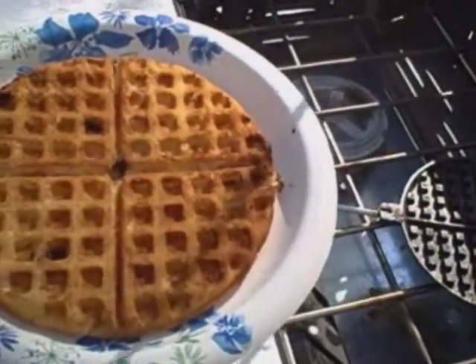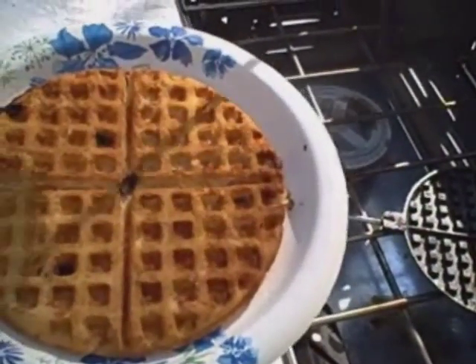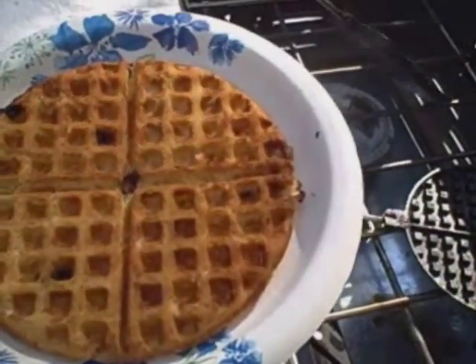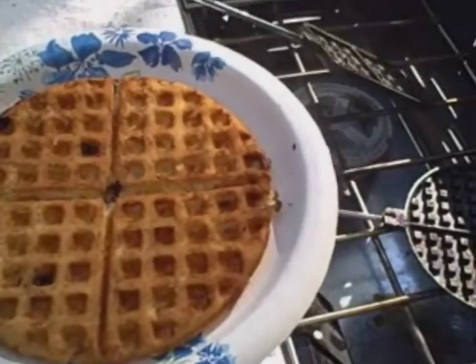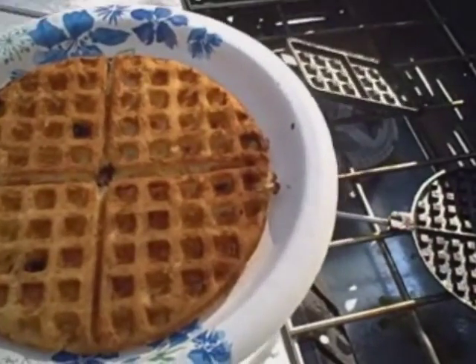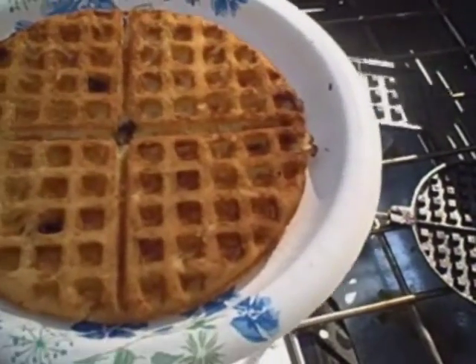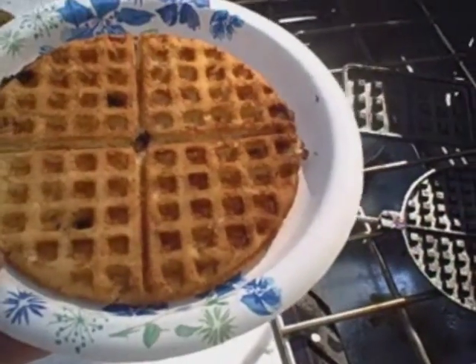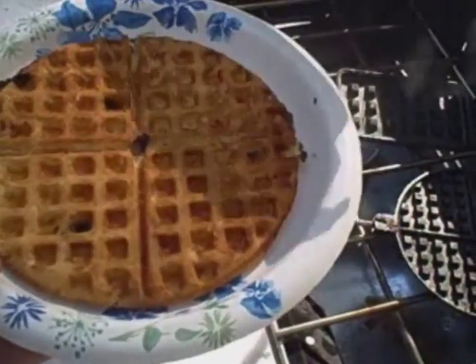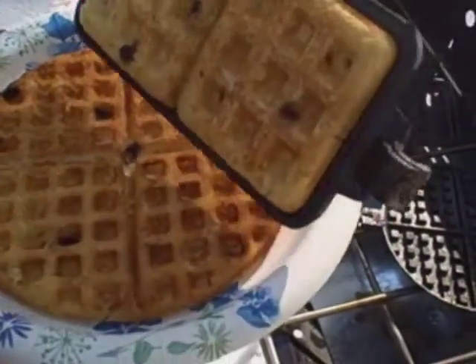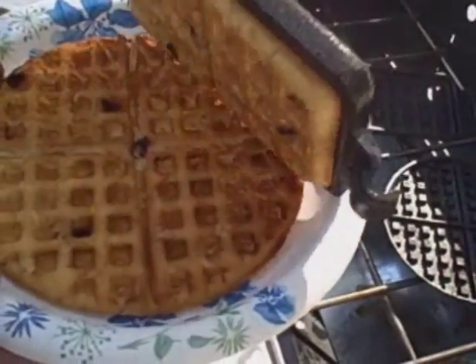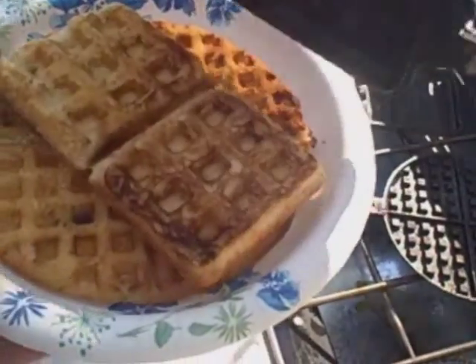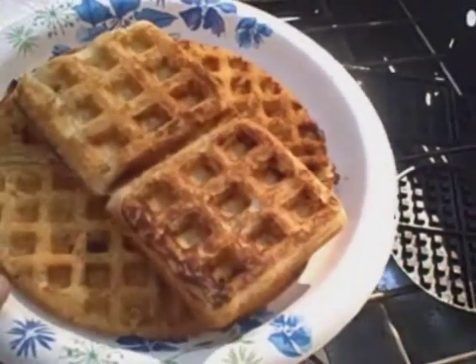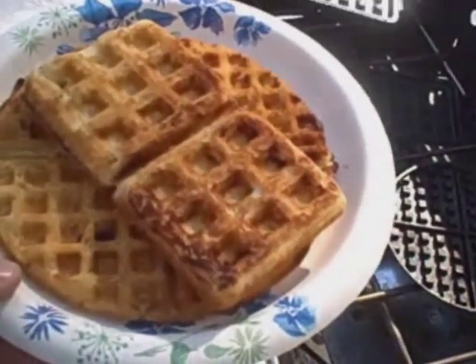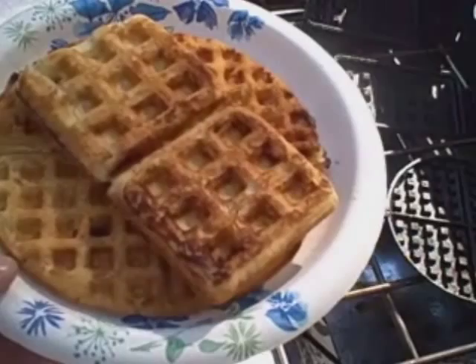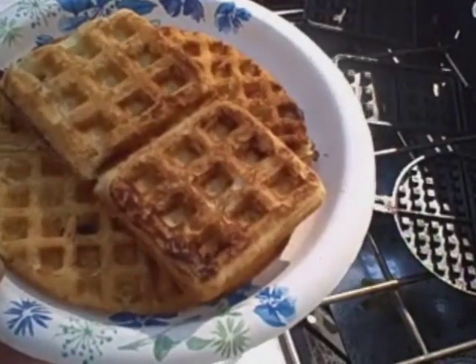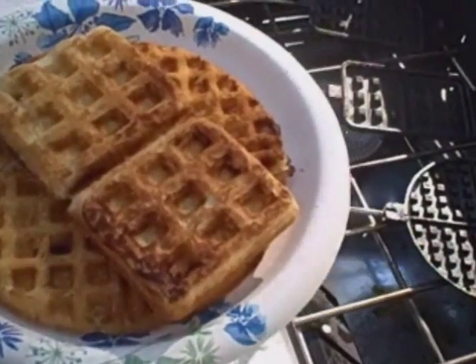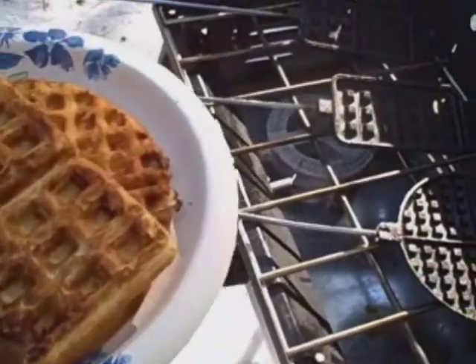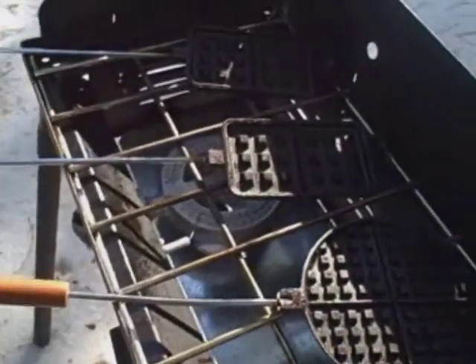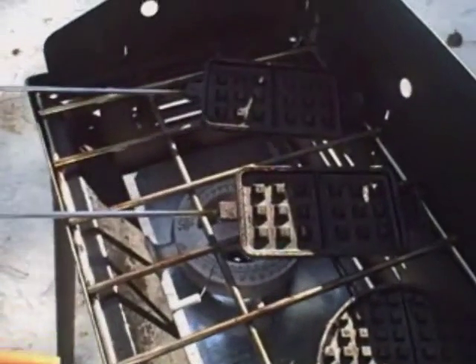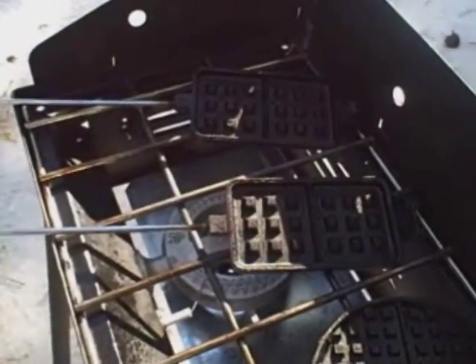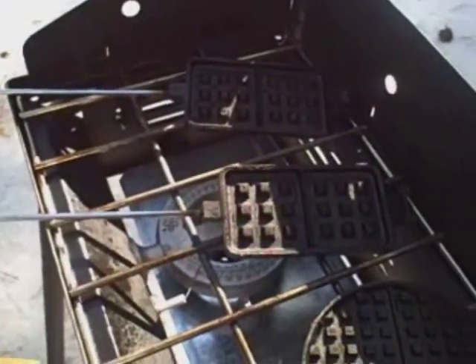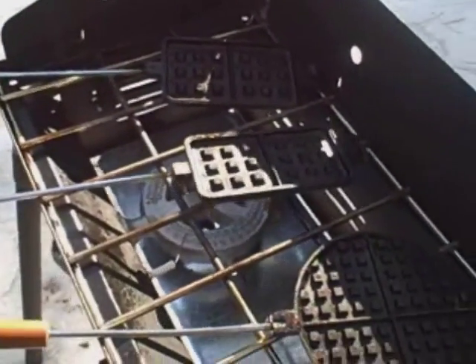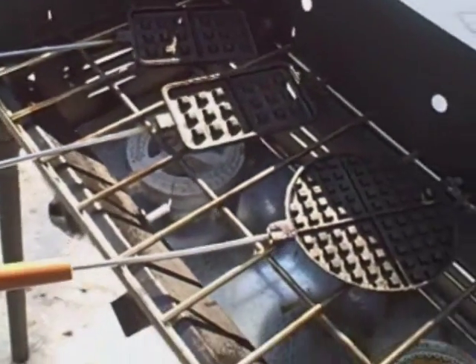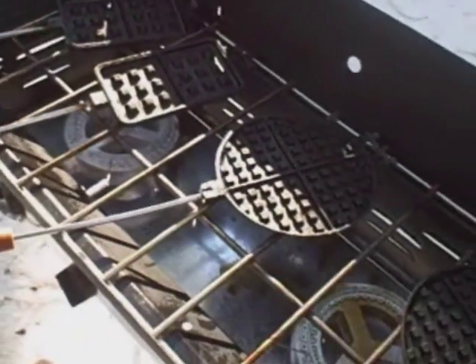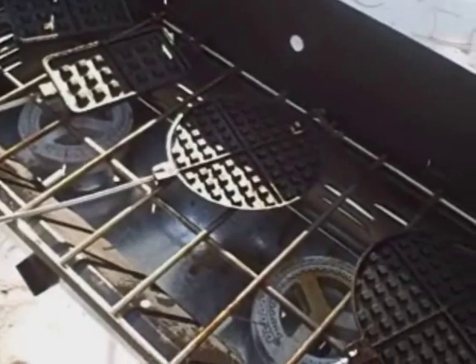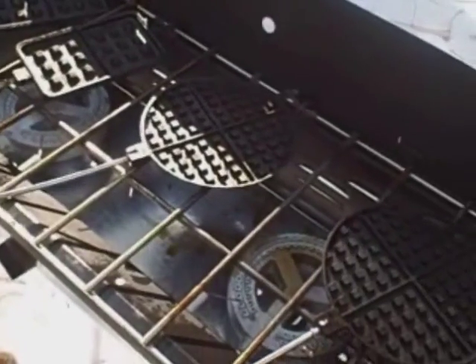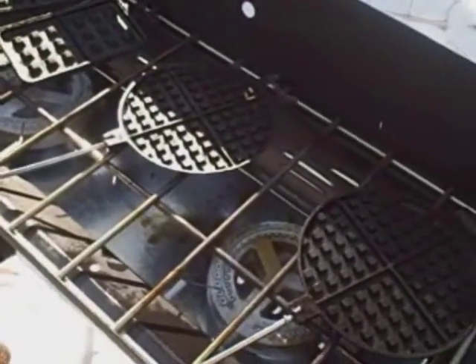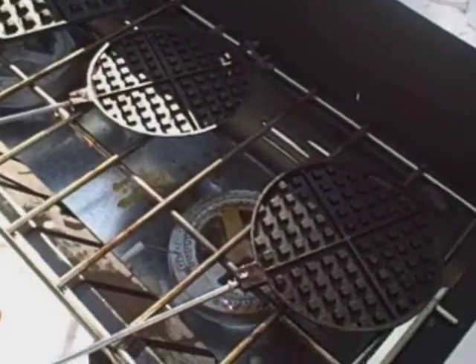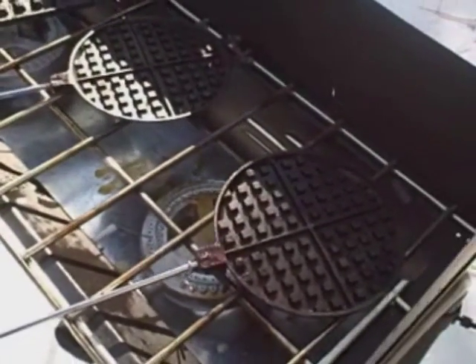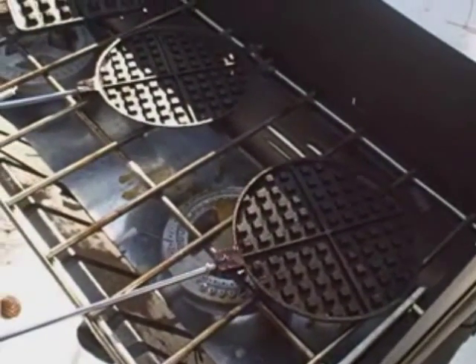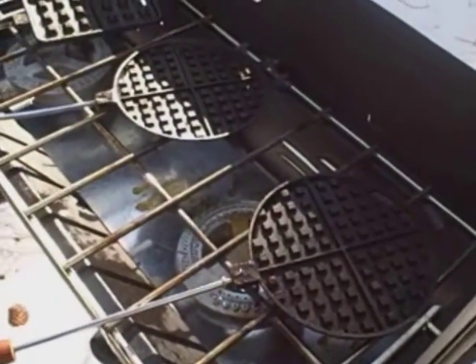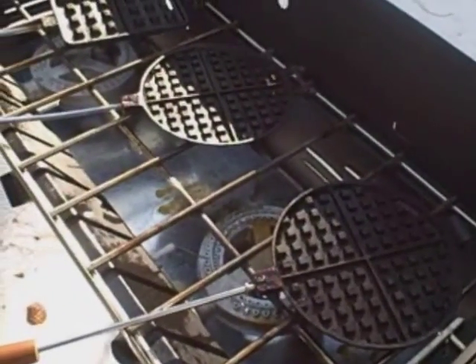Kids love these. They say they taste like blueberry muffins because they're blueberry pancakes or waffles. Just a nice and easy way to cook waffles over a camp stove. This works just as well over charcoal or a campfire too.